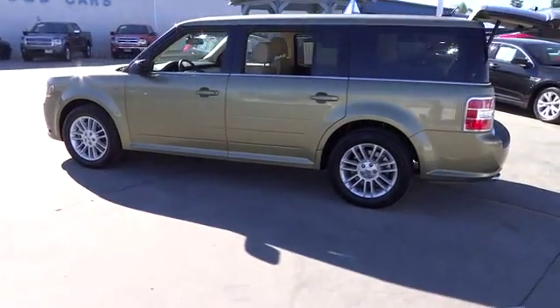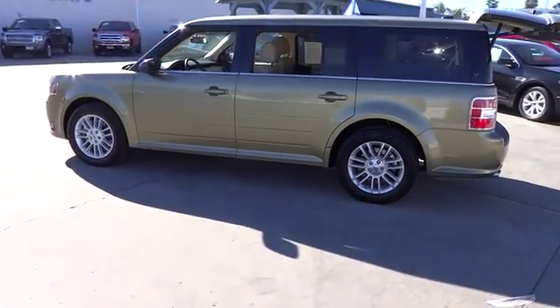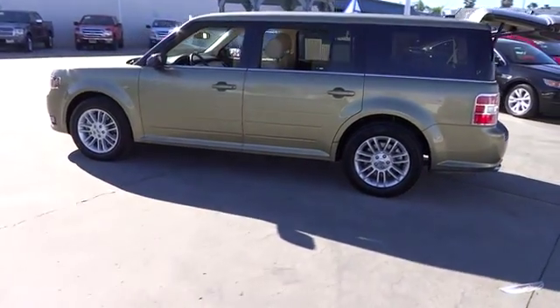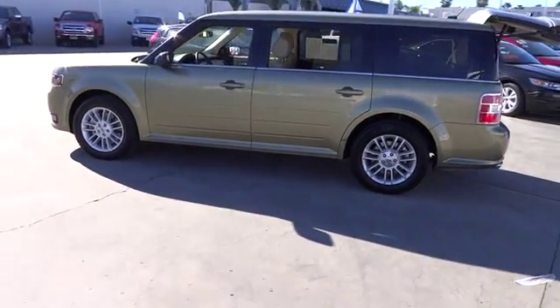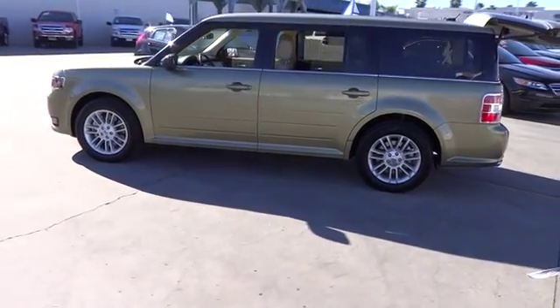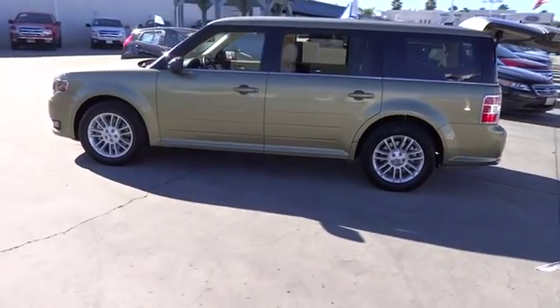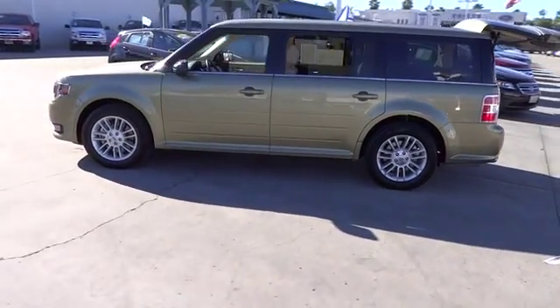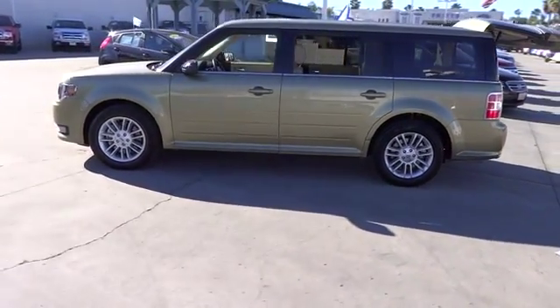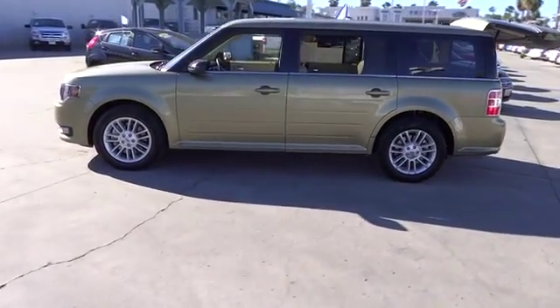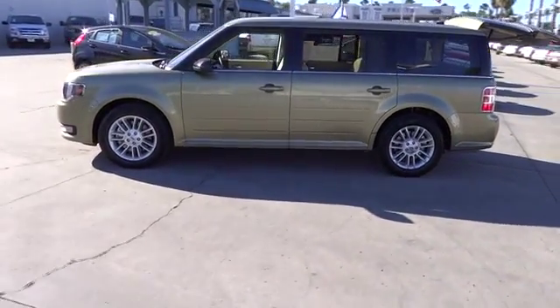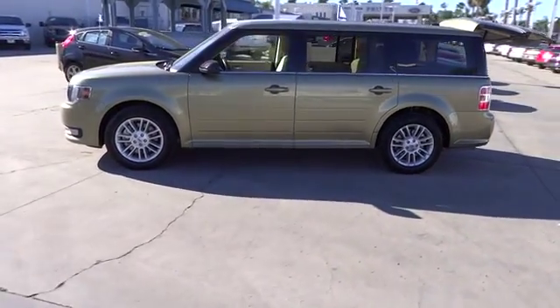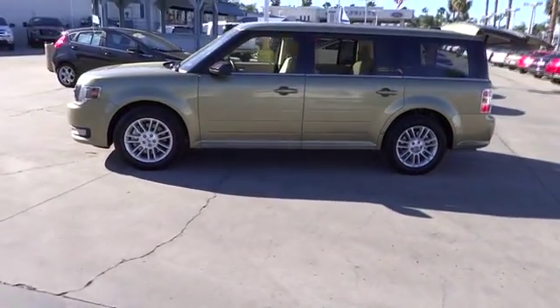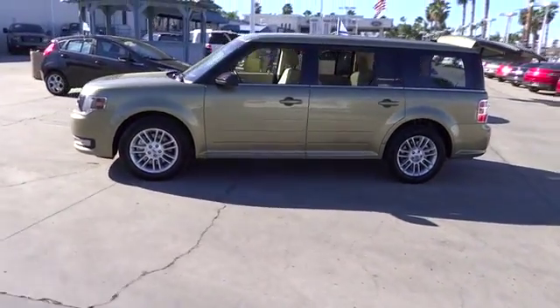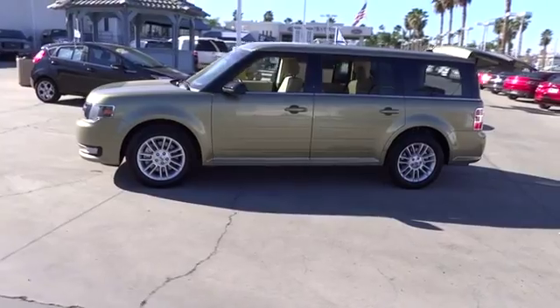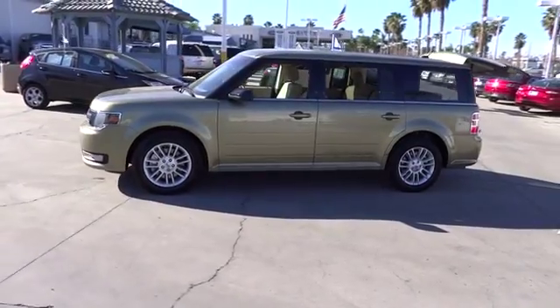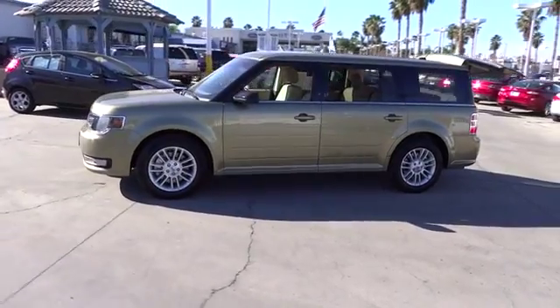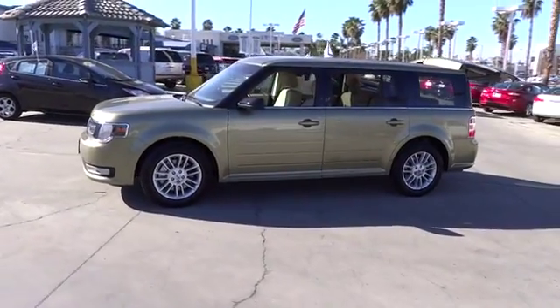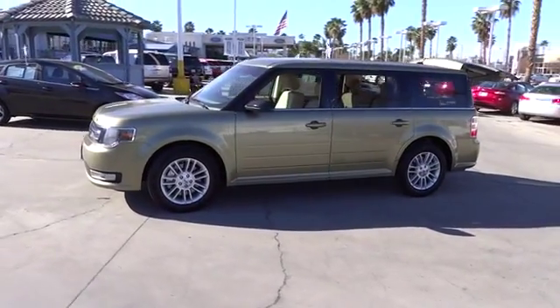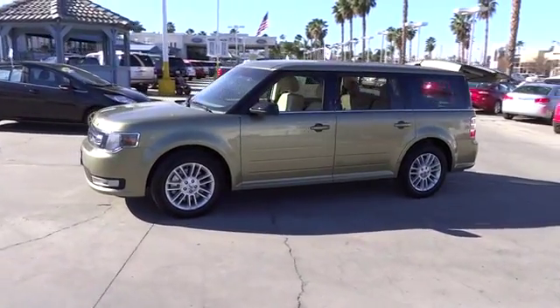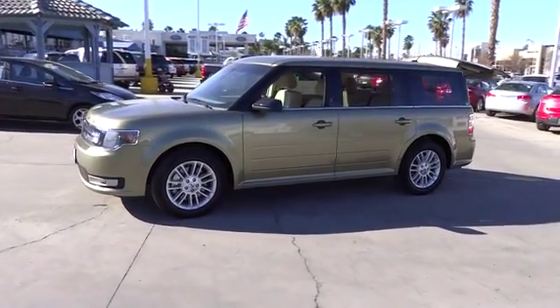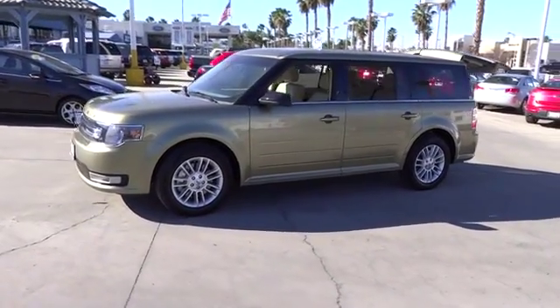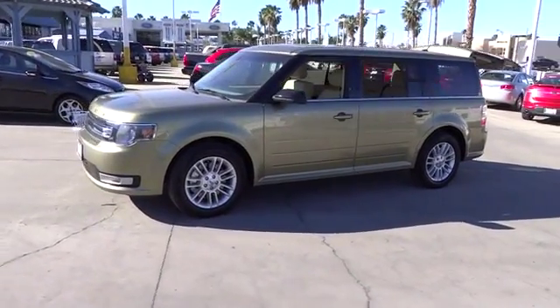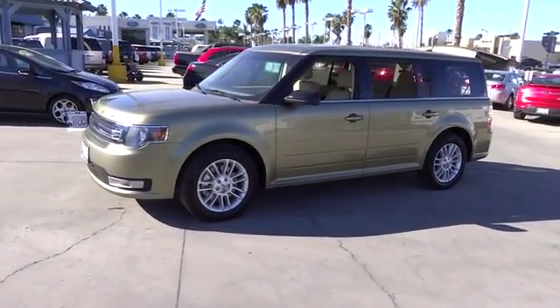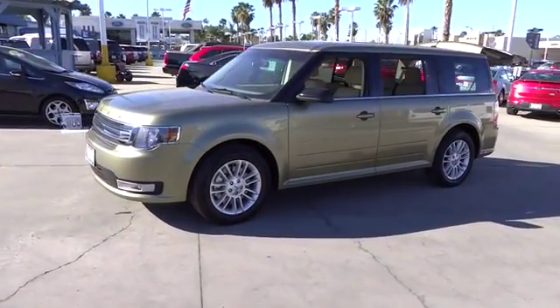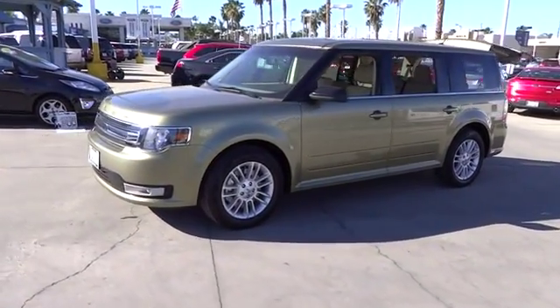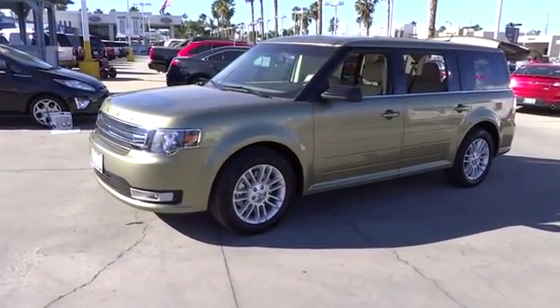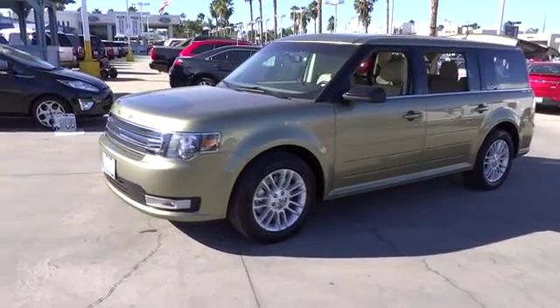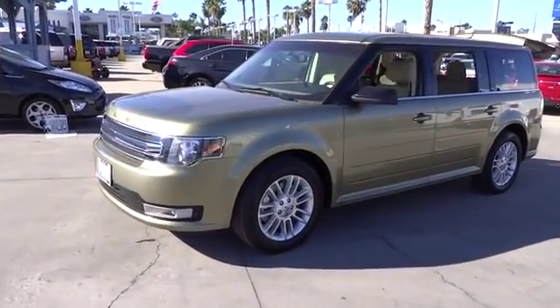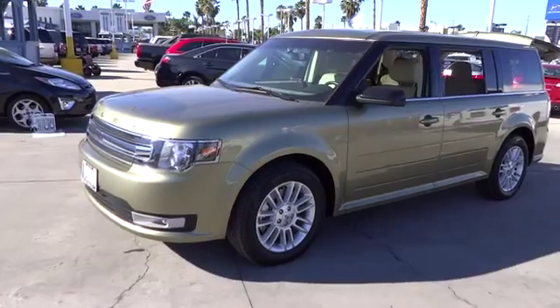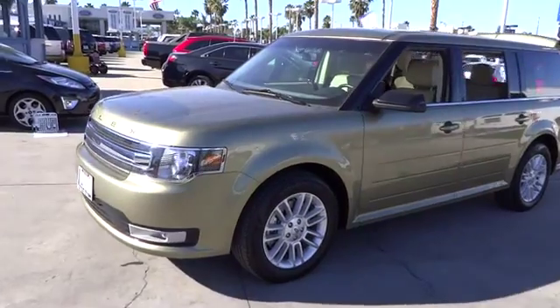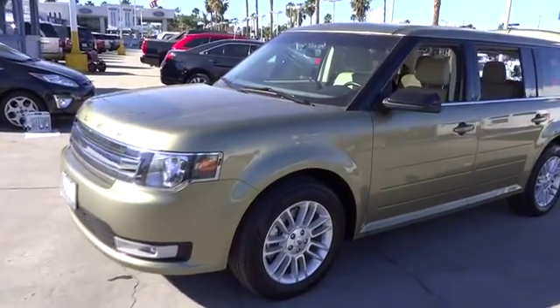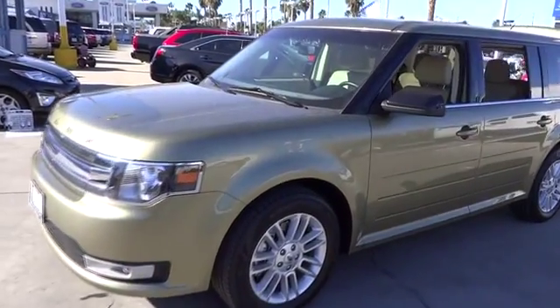Power door locks, security system, power windows, center console. This beauty is sure to make you the talk of the neighborhood, so call or drop in for a test drive today.